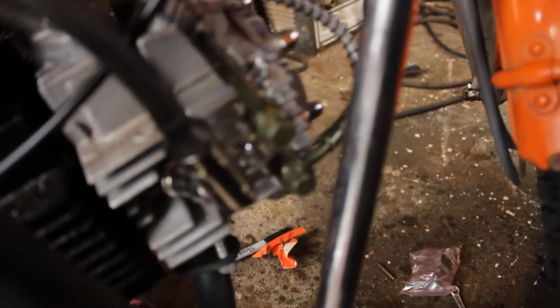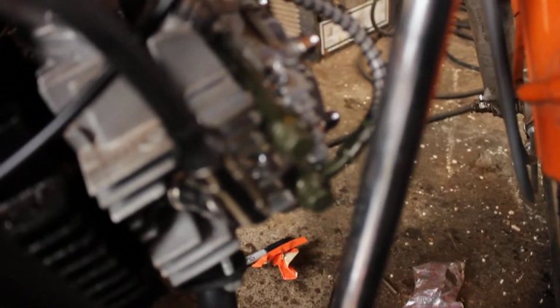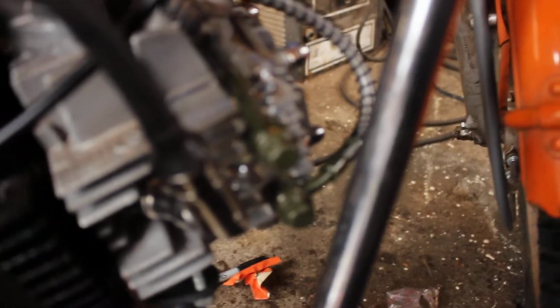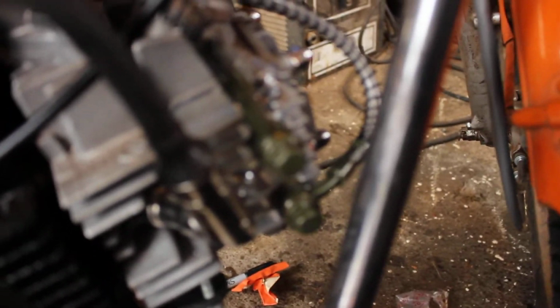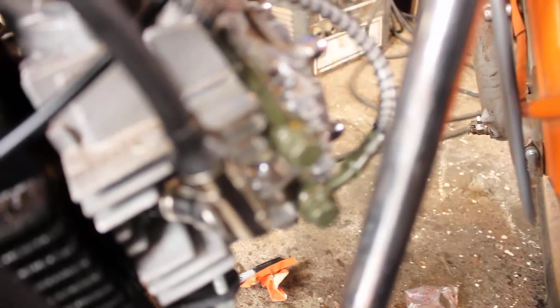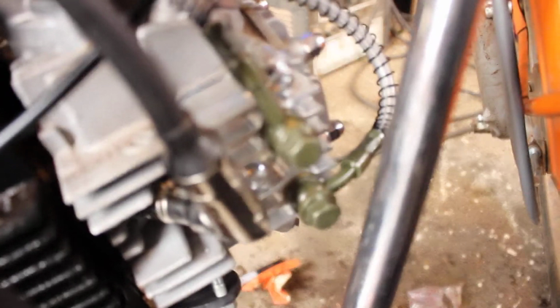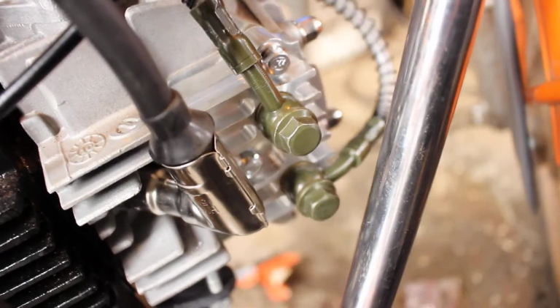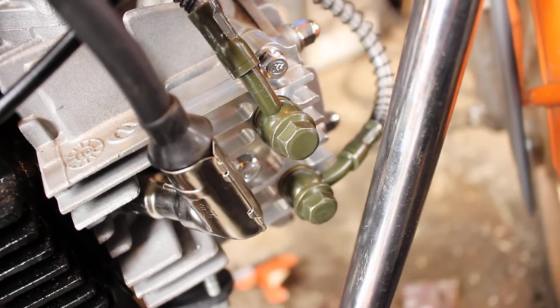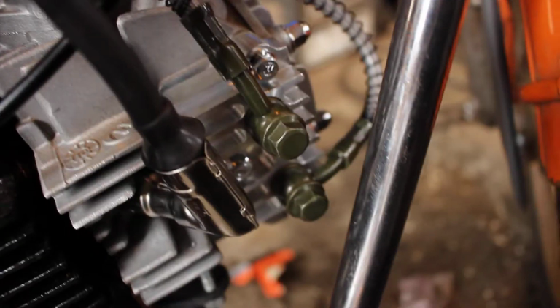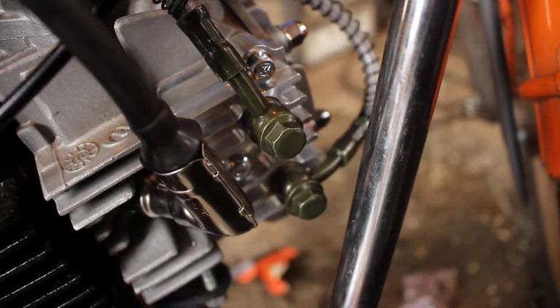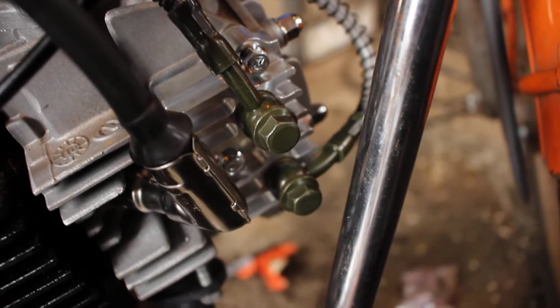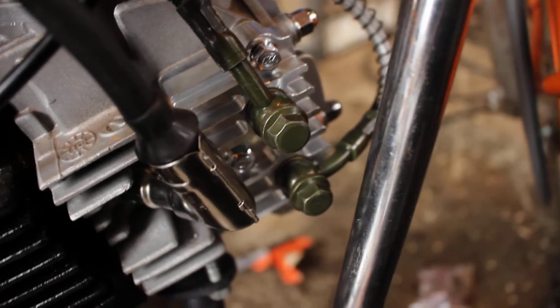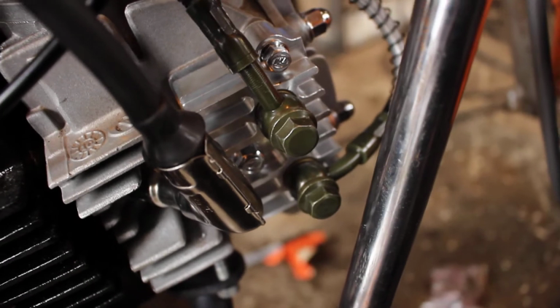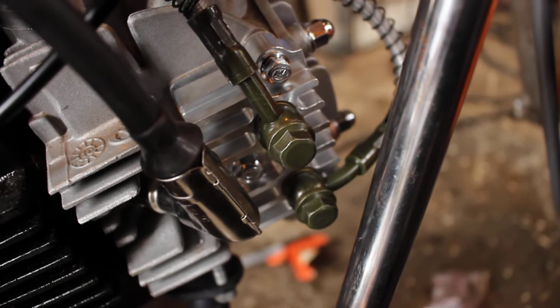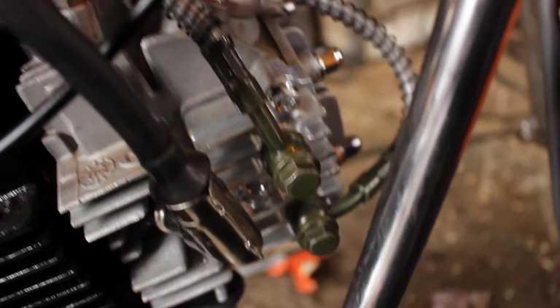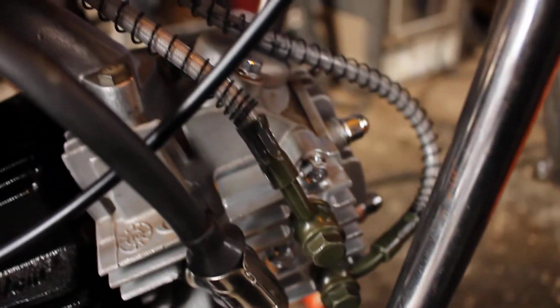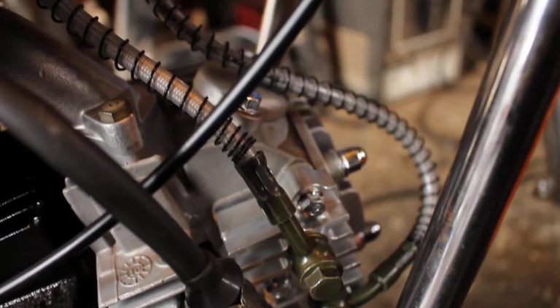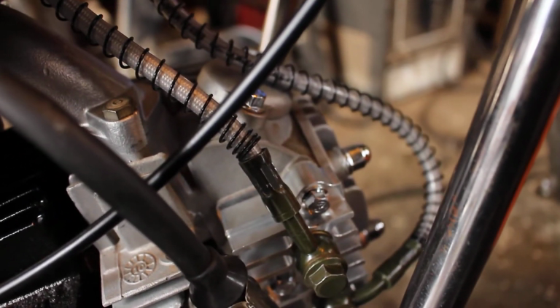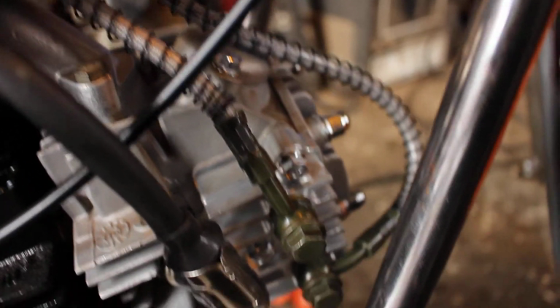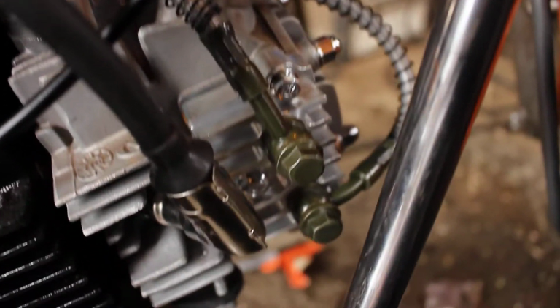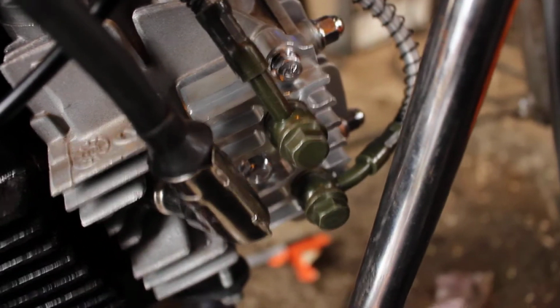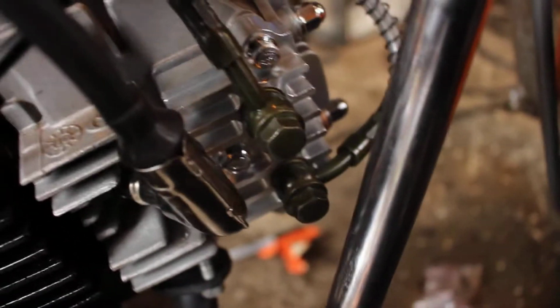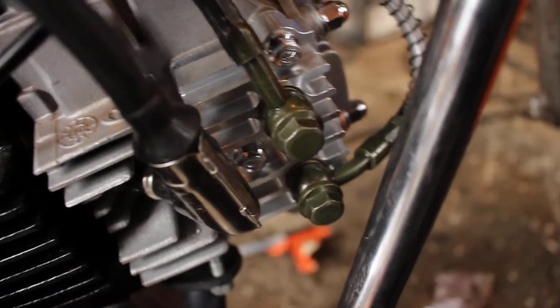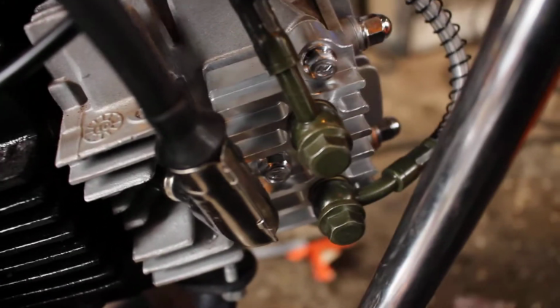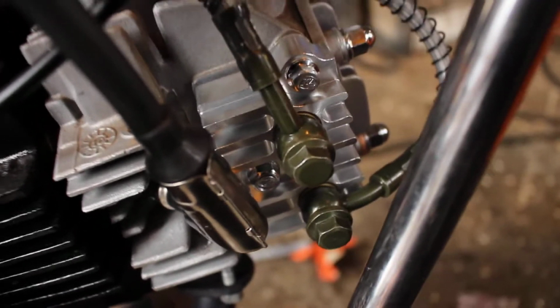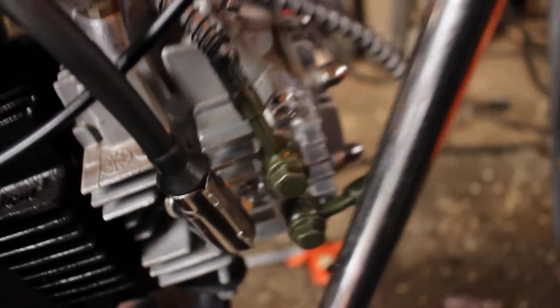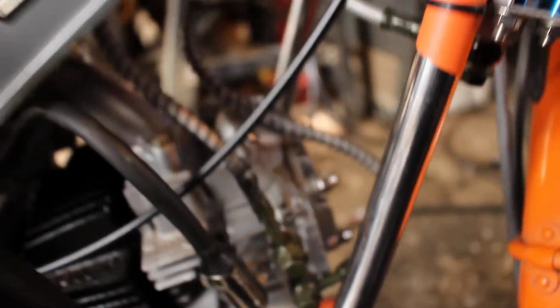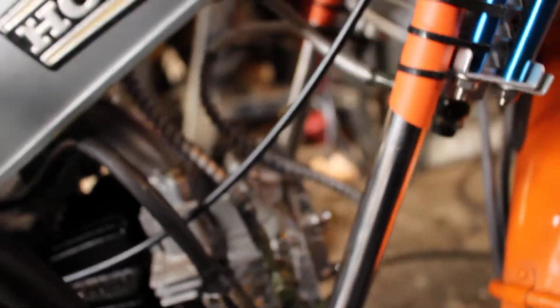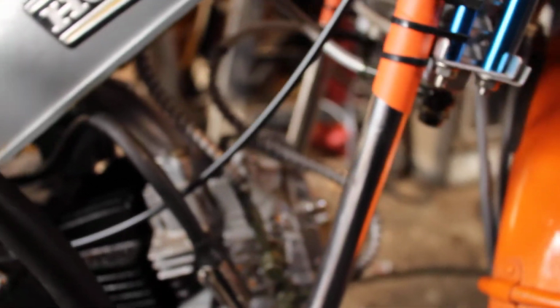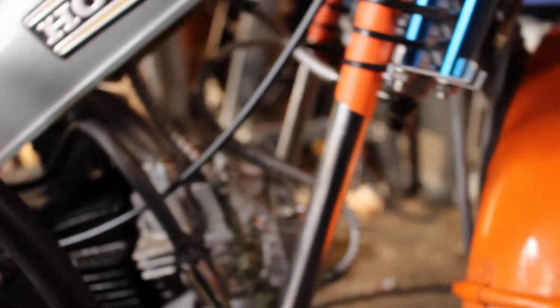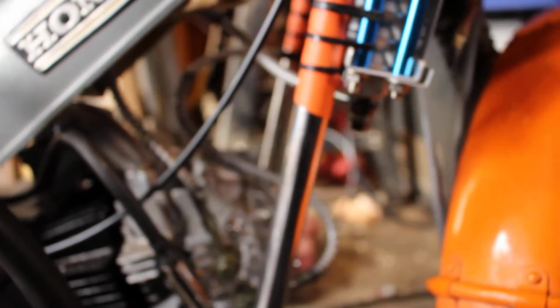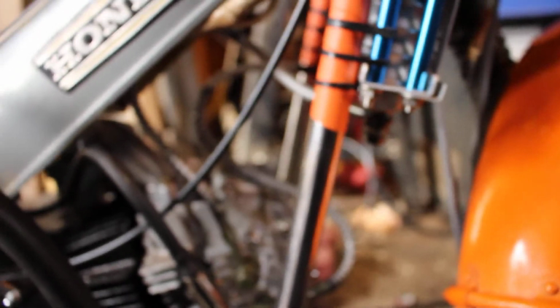We got the oil cooler lines in, which is pretty cool. I like the way those look — it's nice.